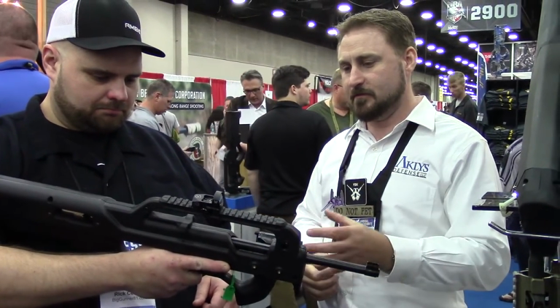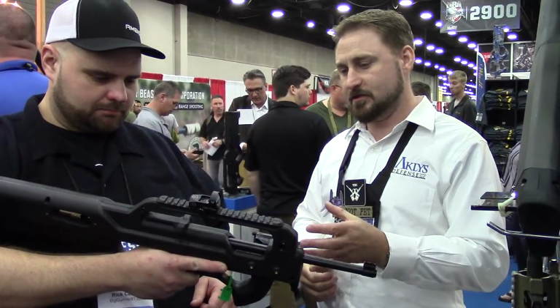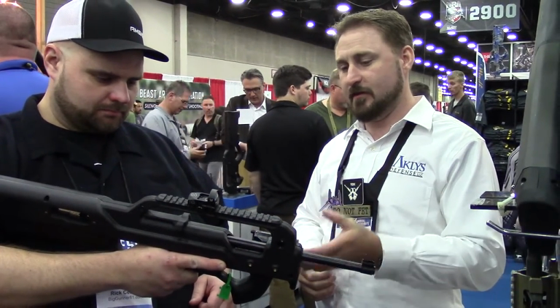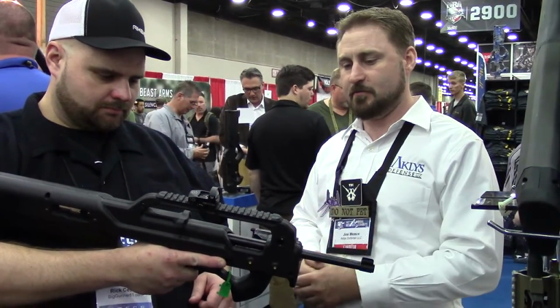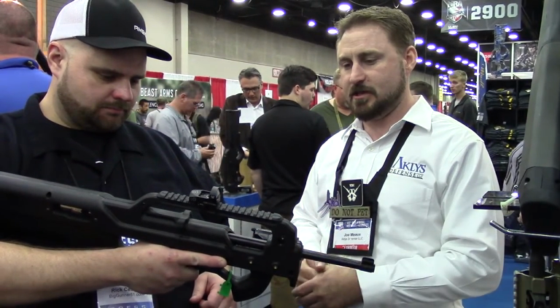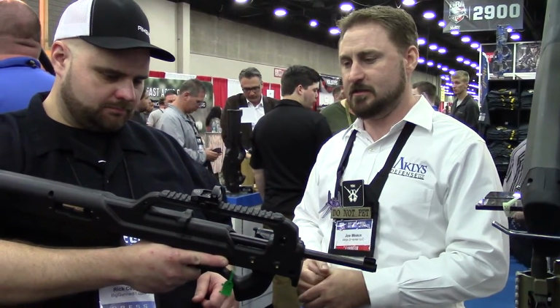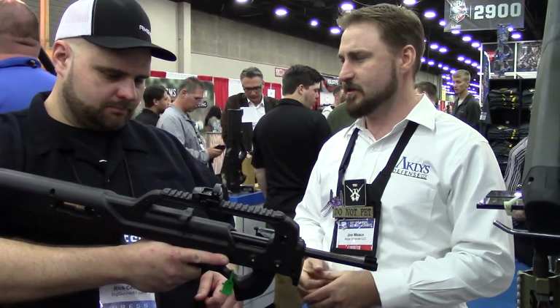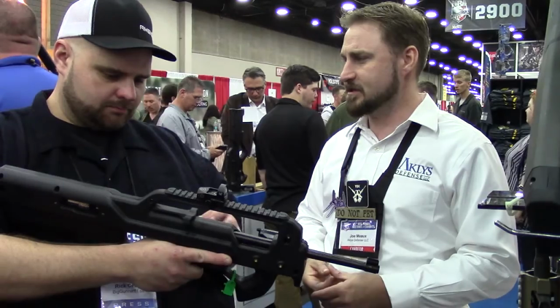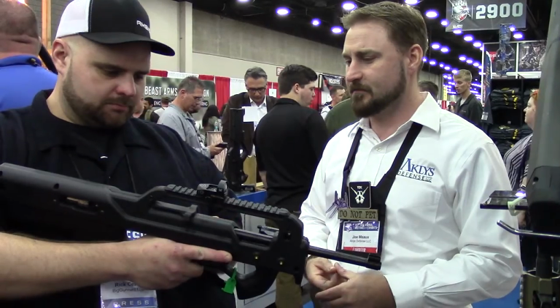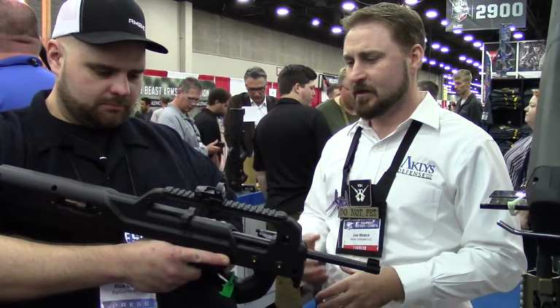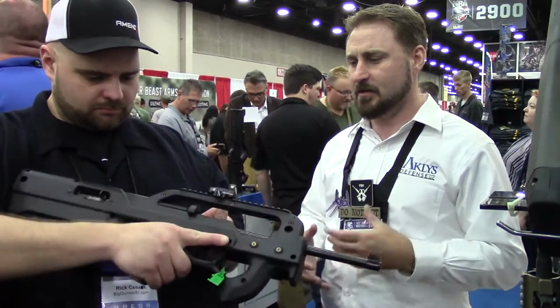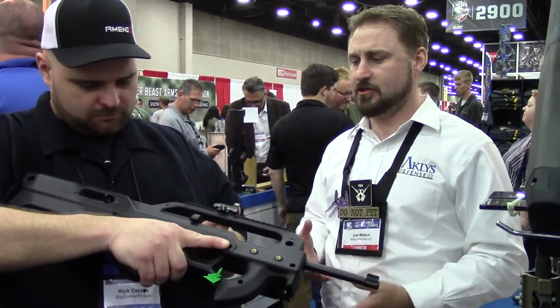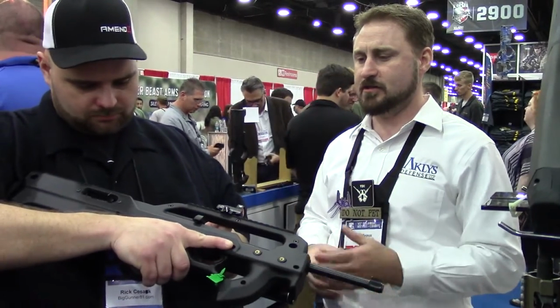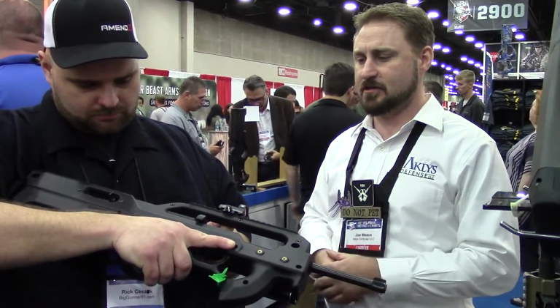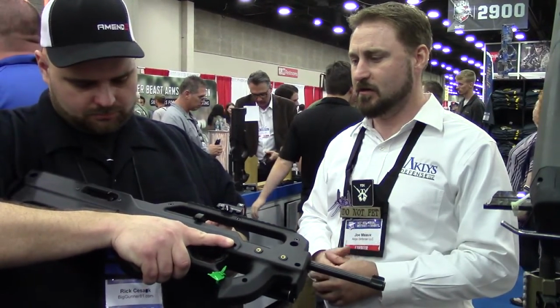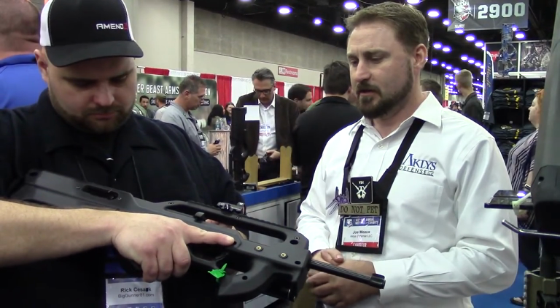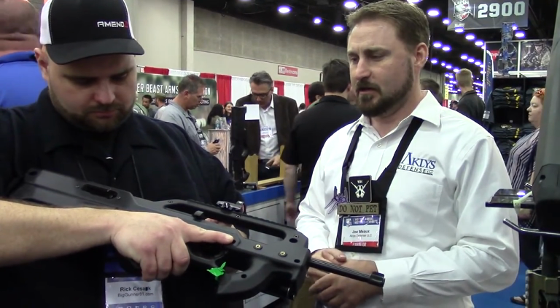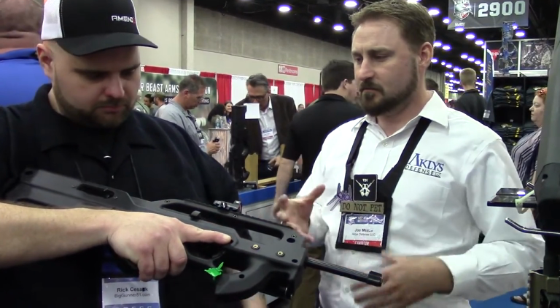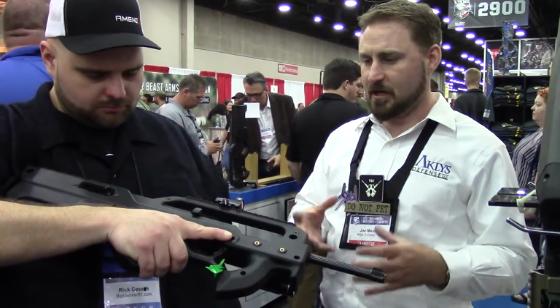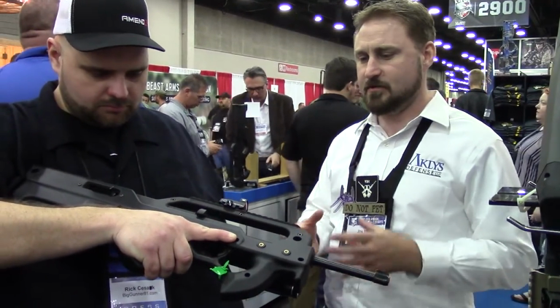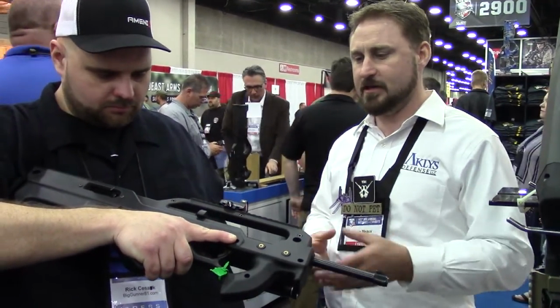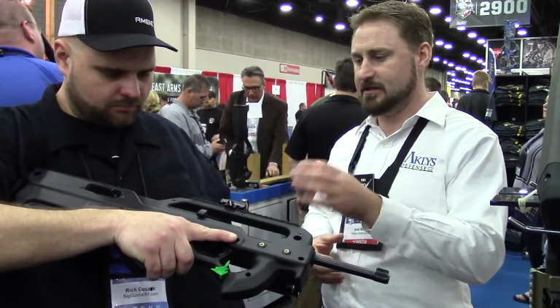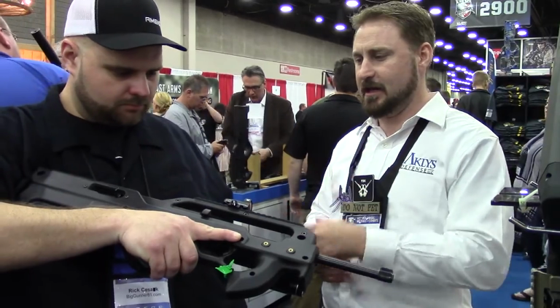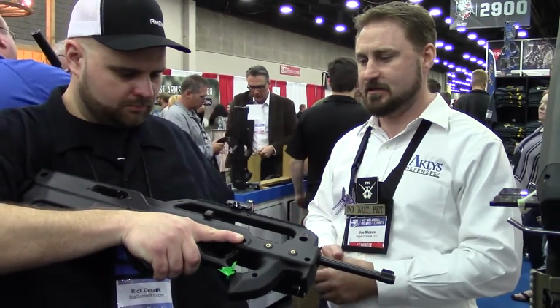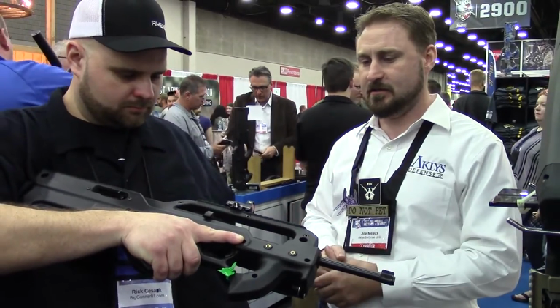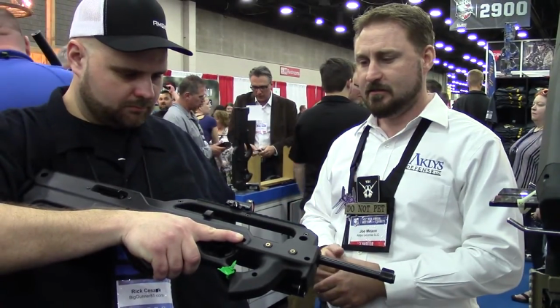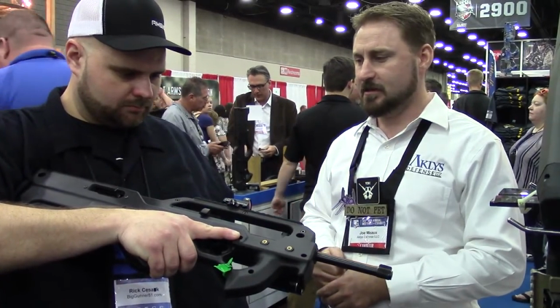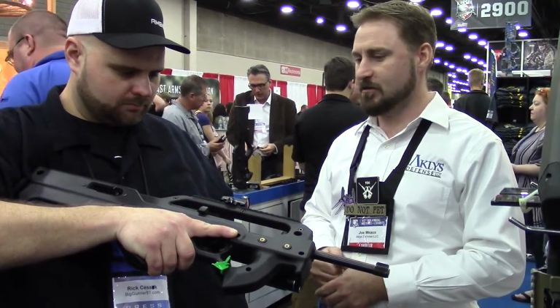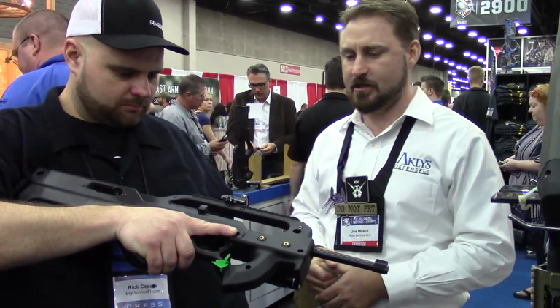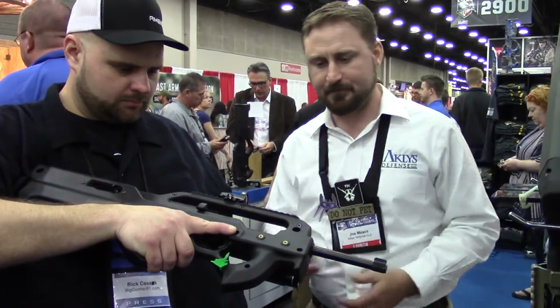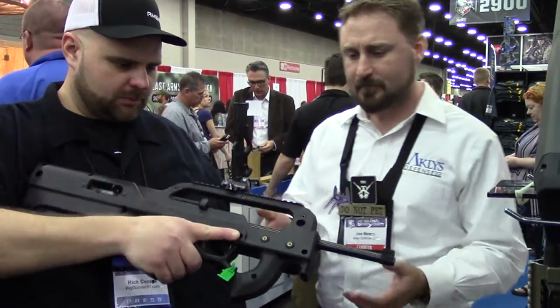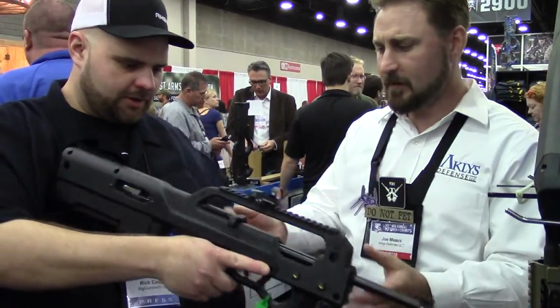I started developing this project in about 2007, got it into production around 2012, and been constantly tweaking it. This is the latest generation here.